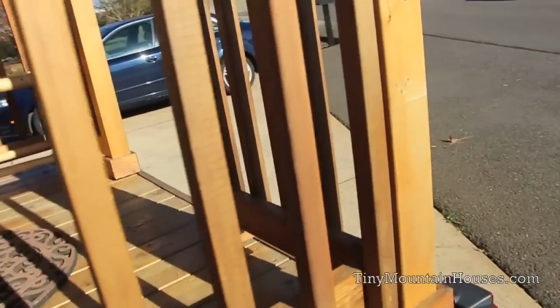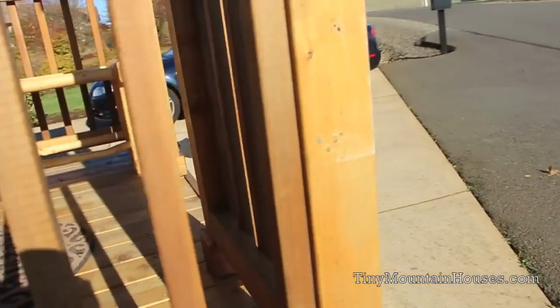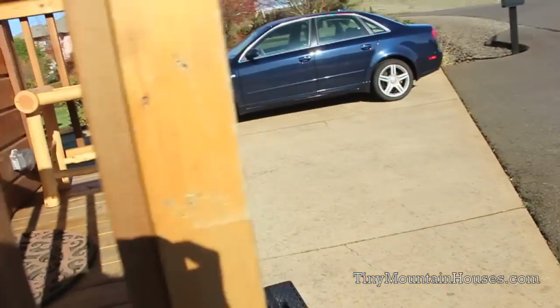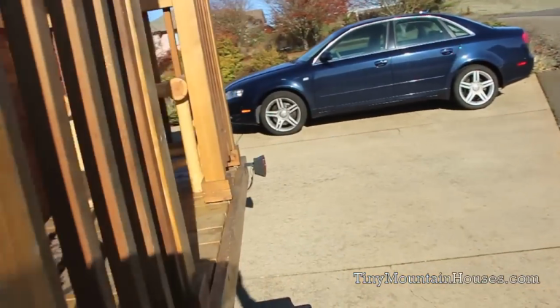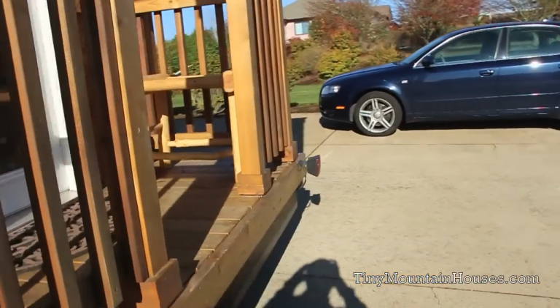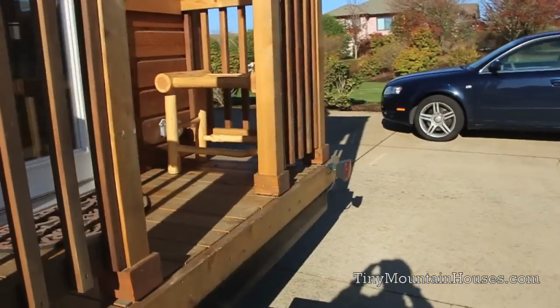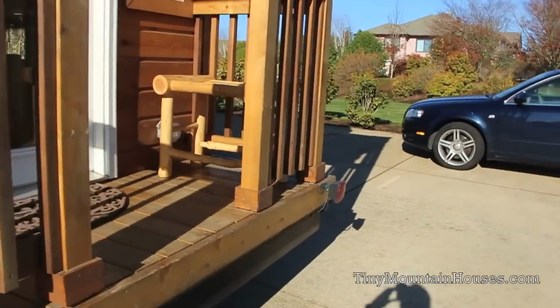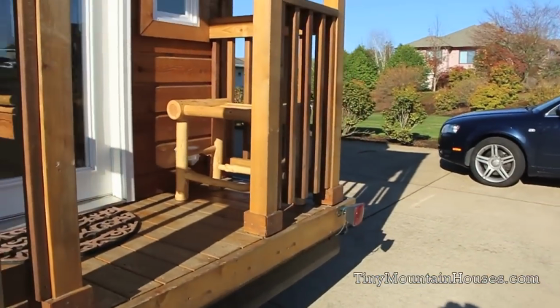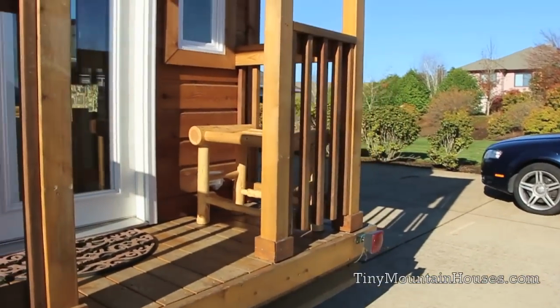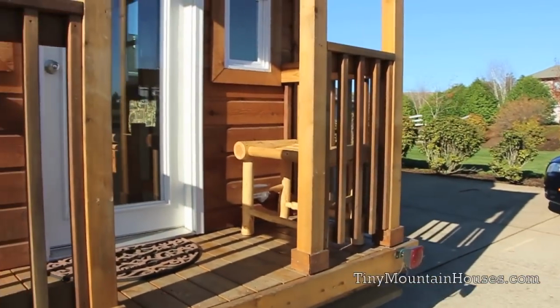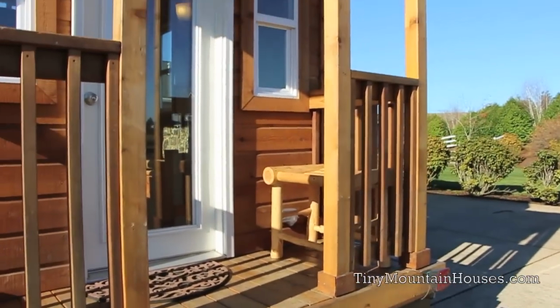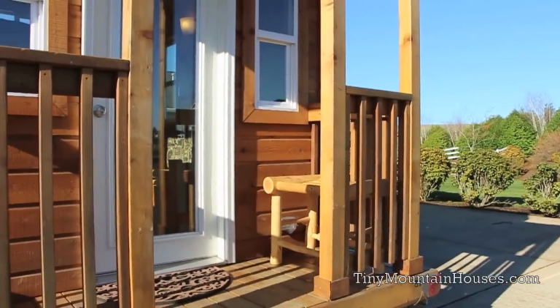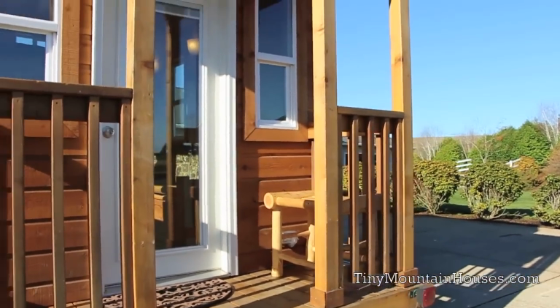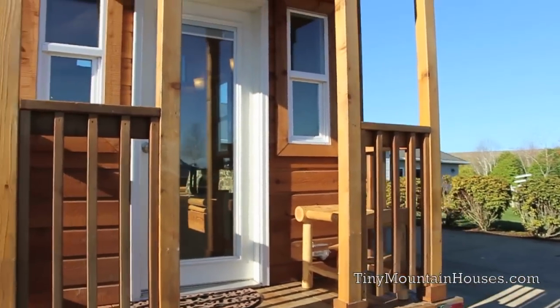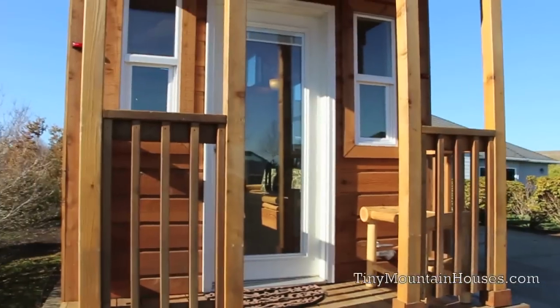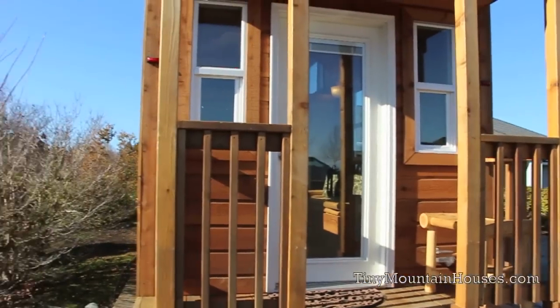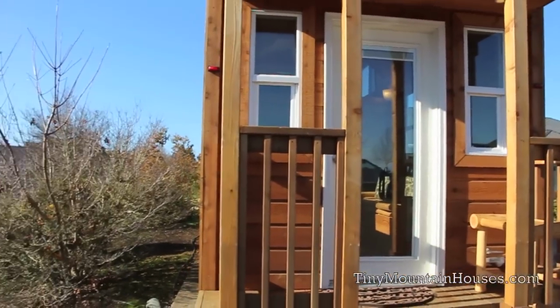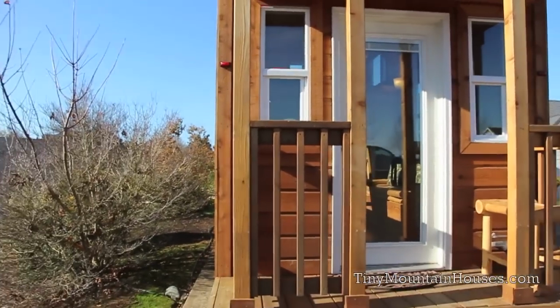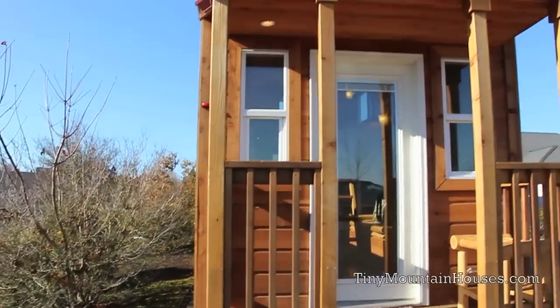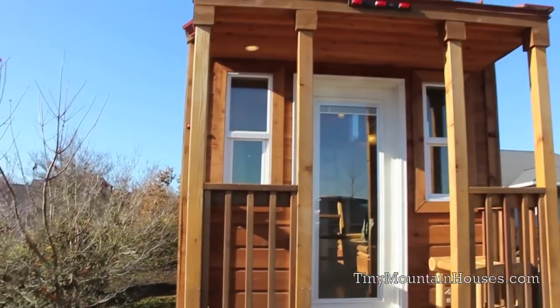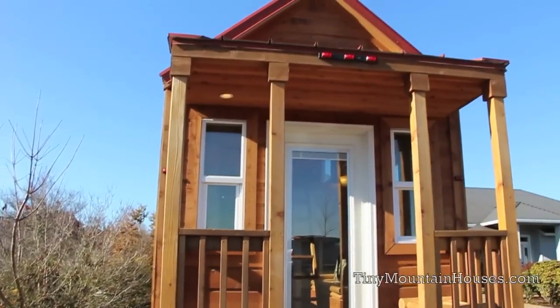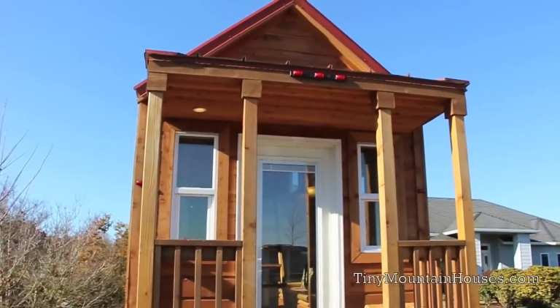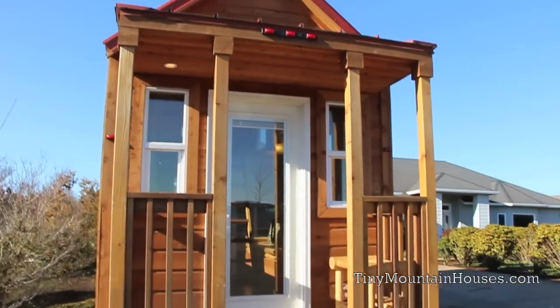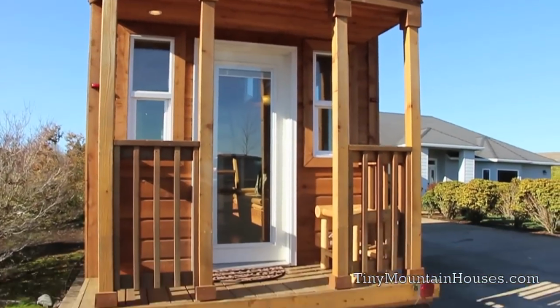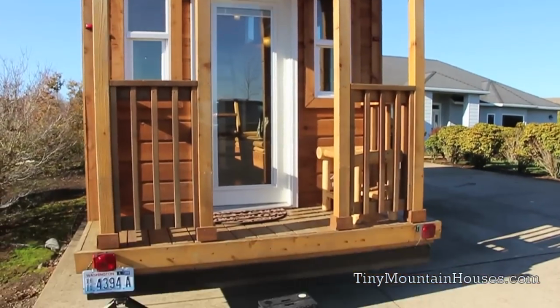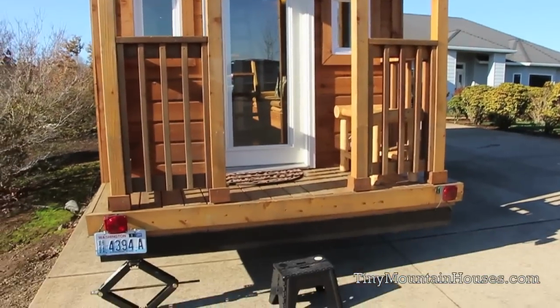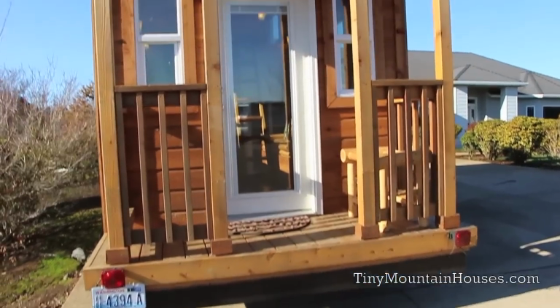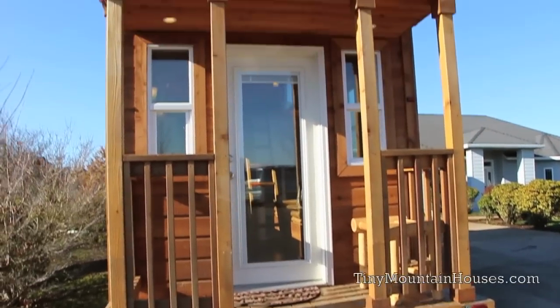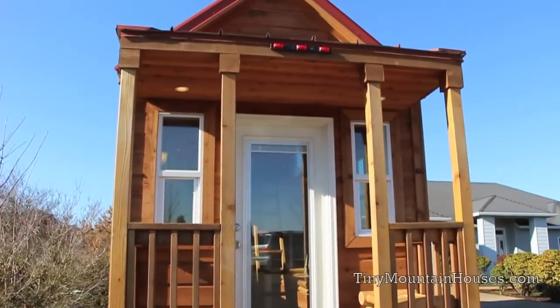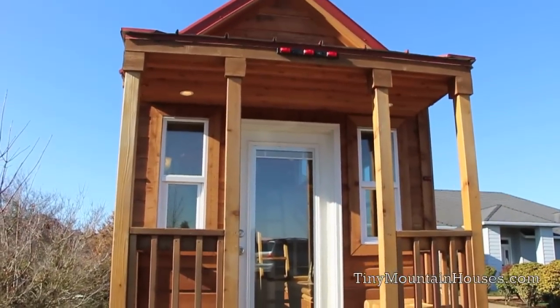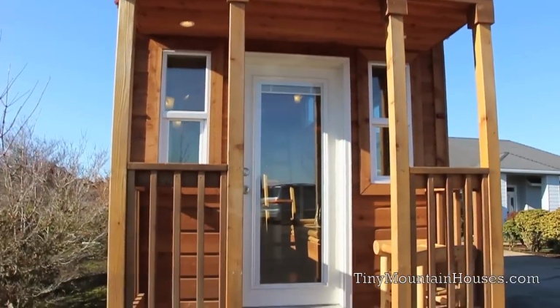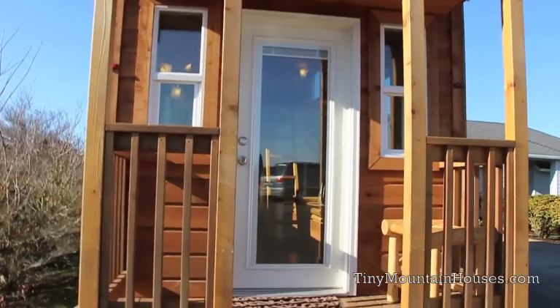This home features a three-foot deck on the end — perfect for sitting outside, maybe a little entryway to take off muddy shoes or wet clothes so you don't have to get the inside of your home dirty.